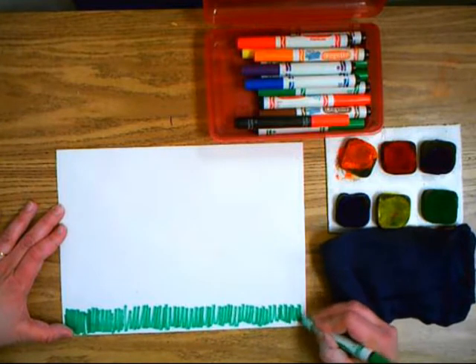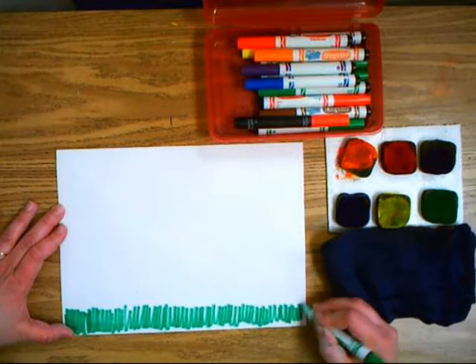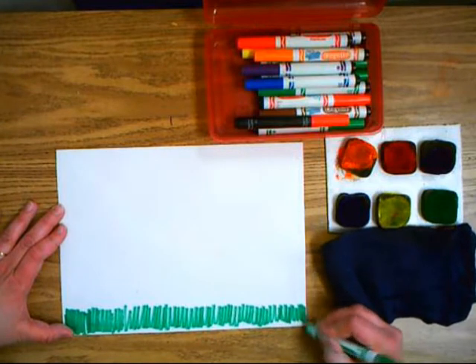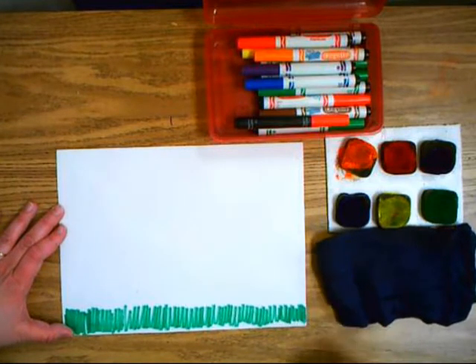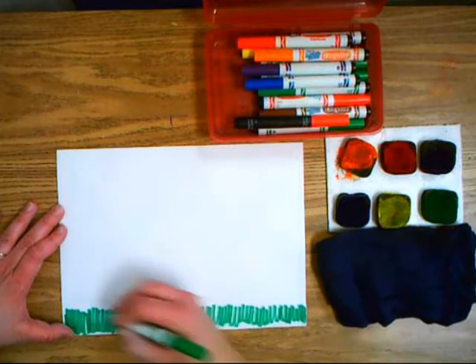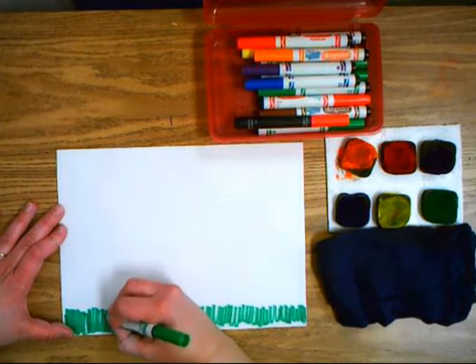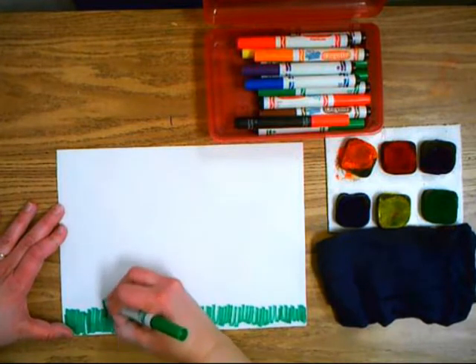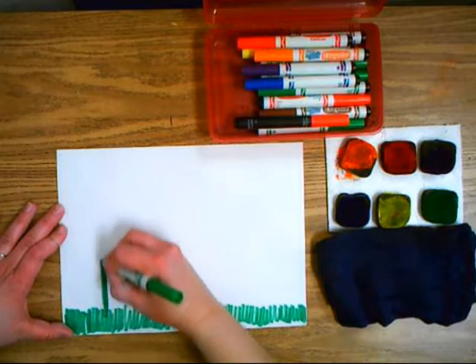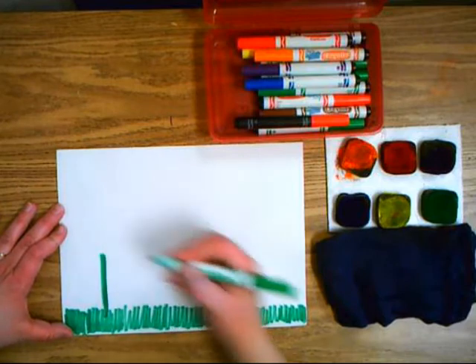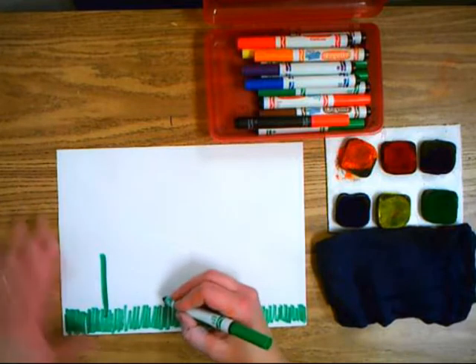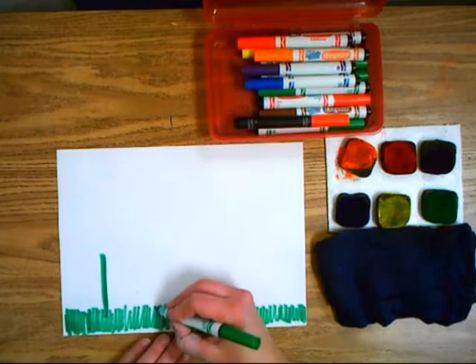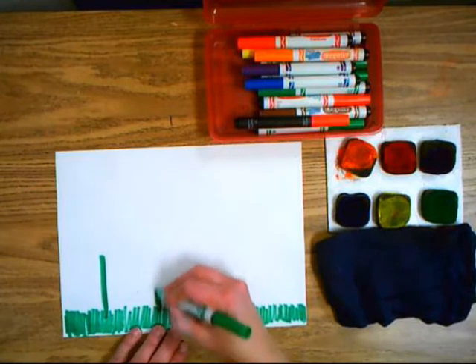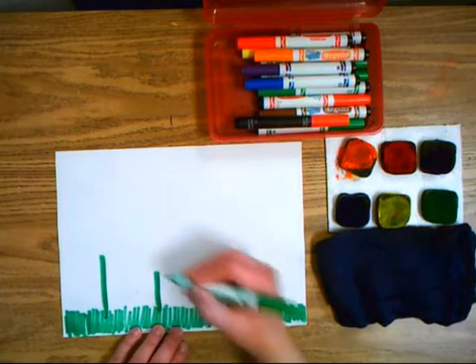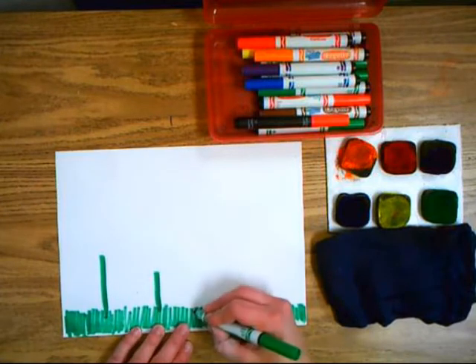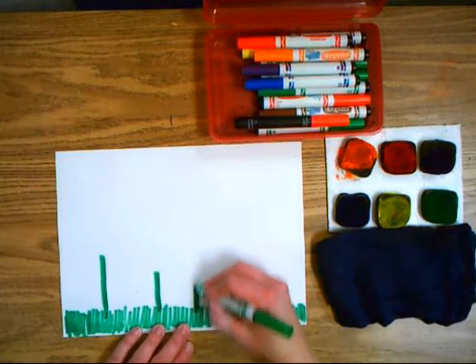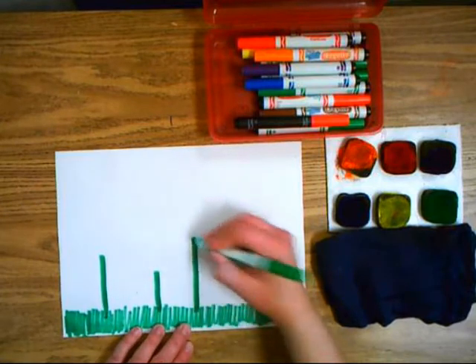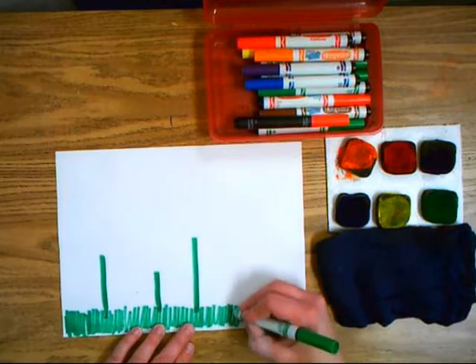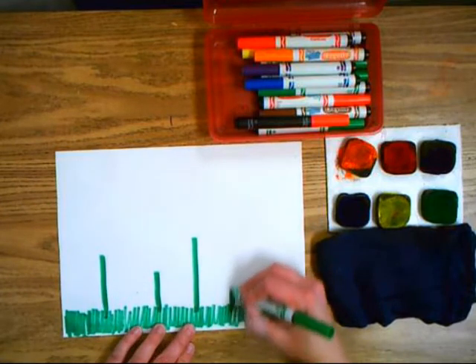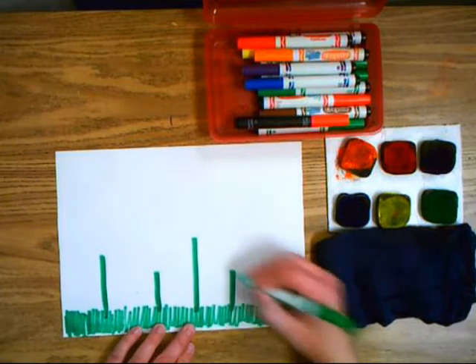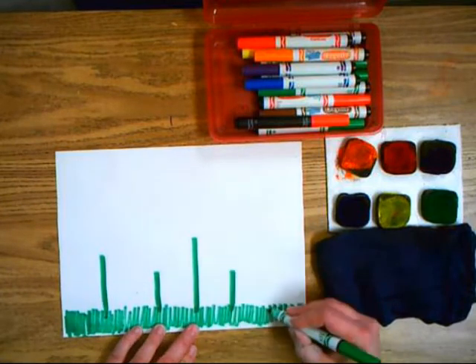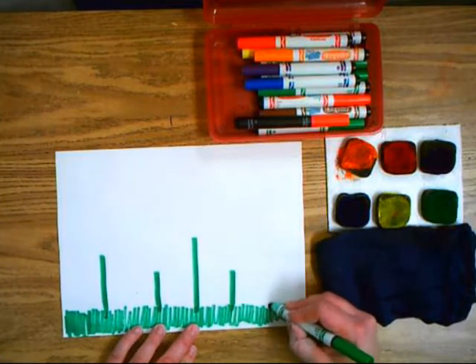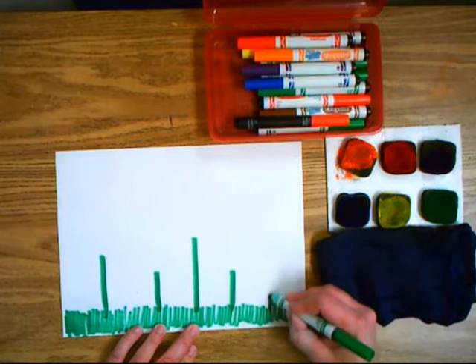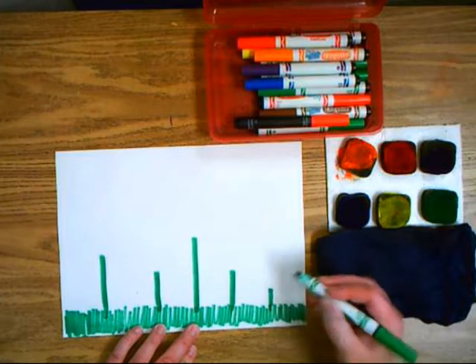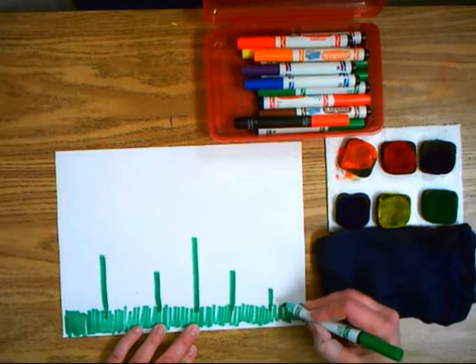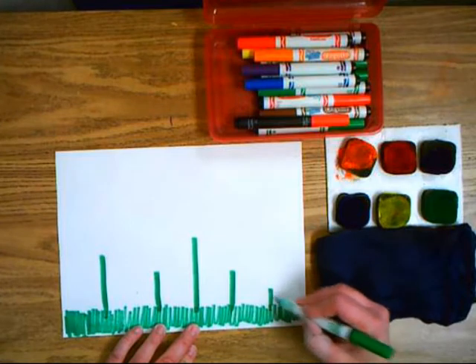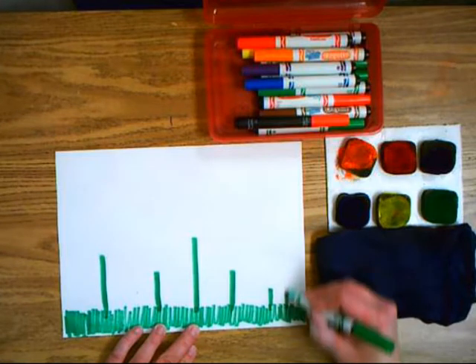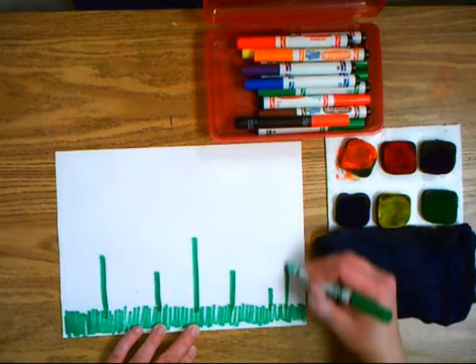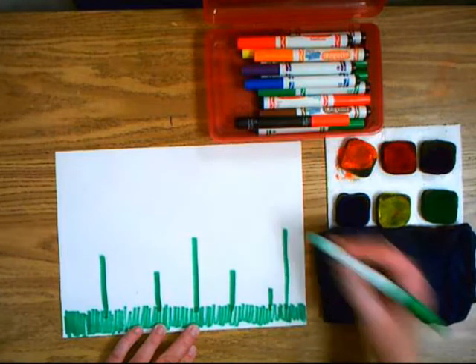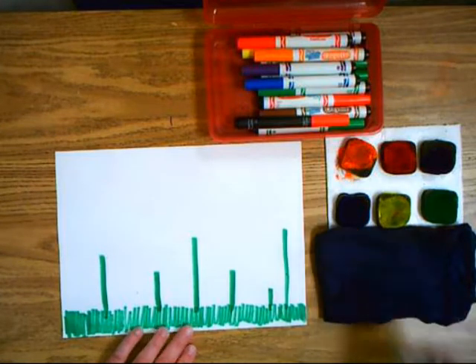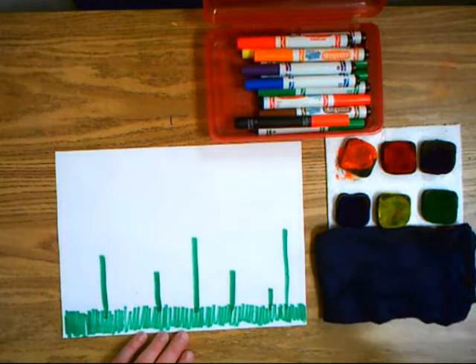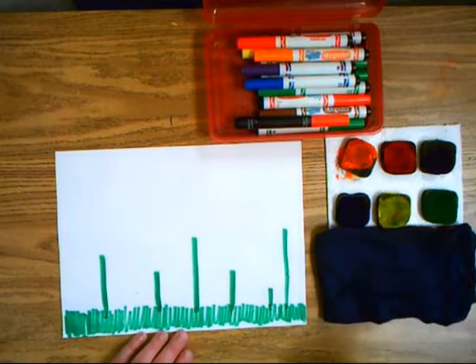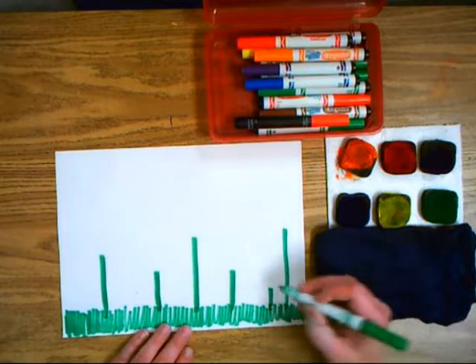Then you take the same green marker and you're going to draw some stems for flowers. They can be tall or short or little or big, and you just draw those stems.